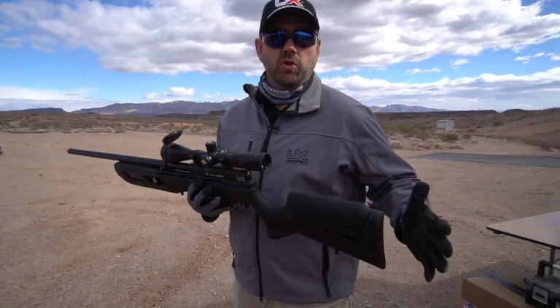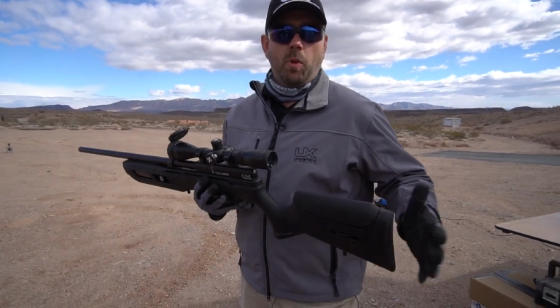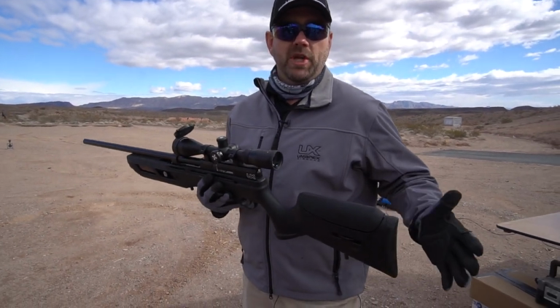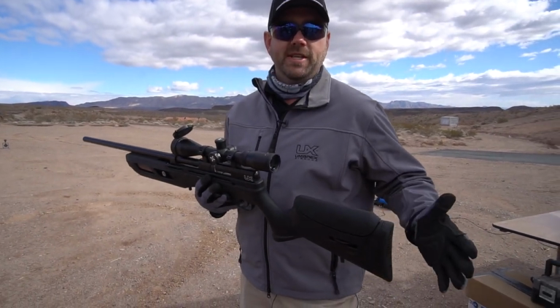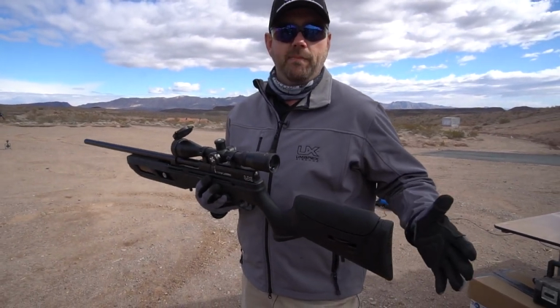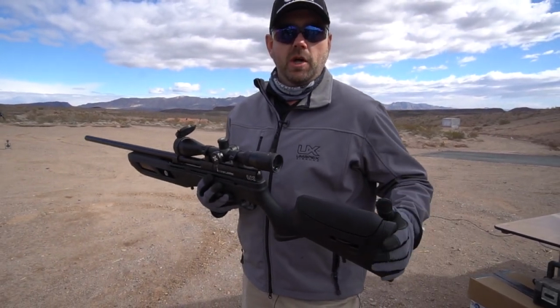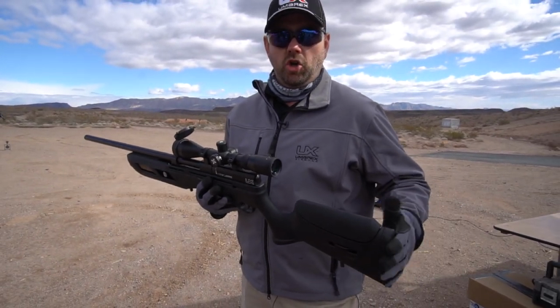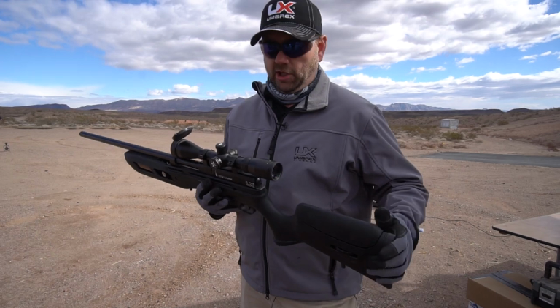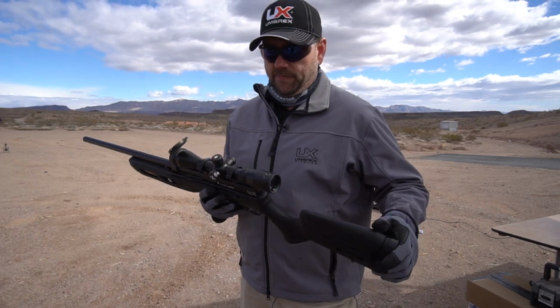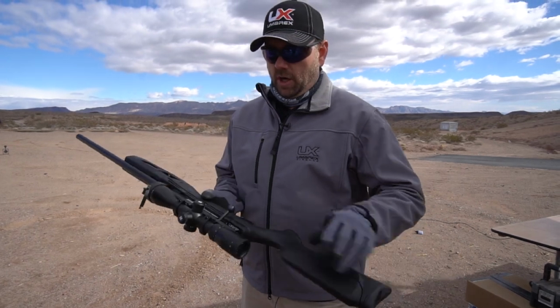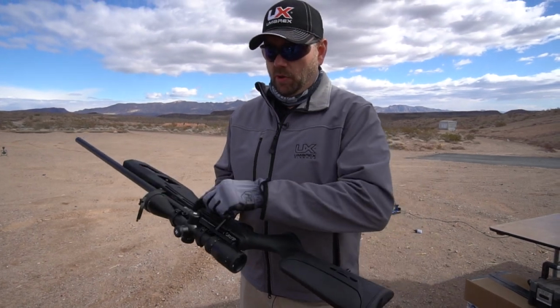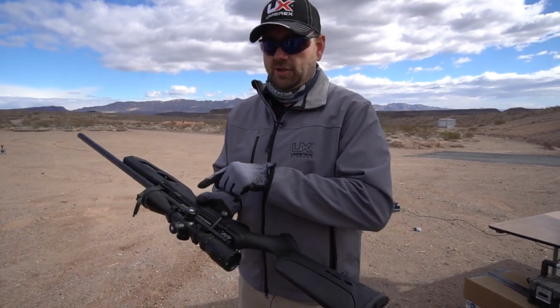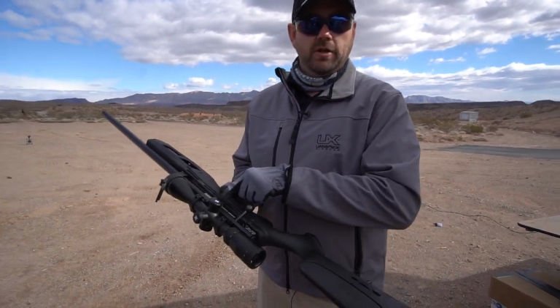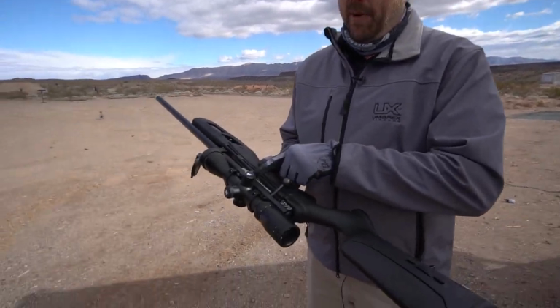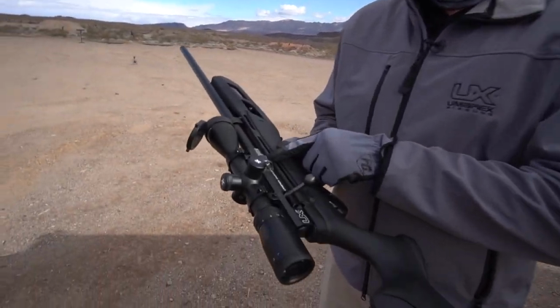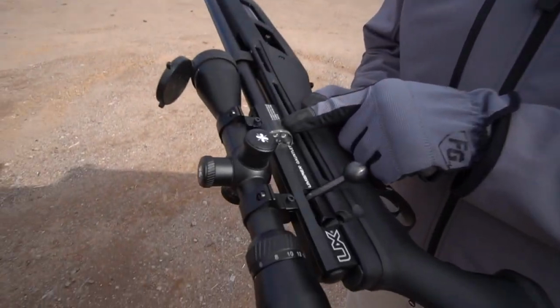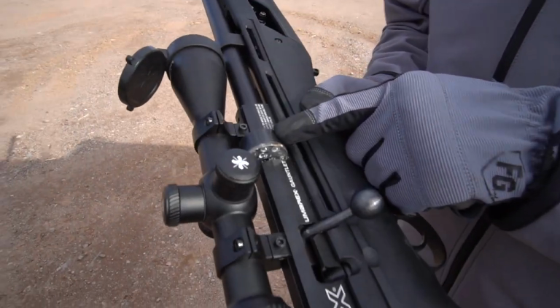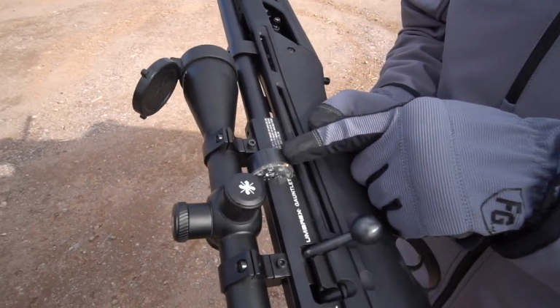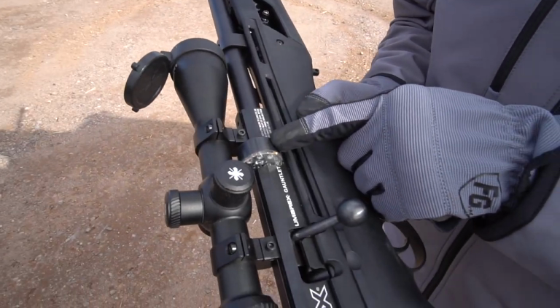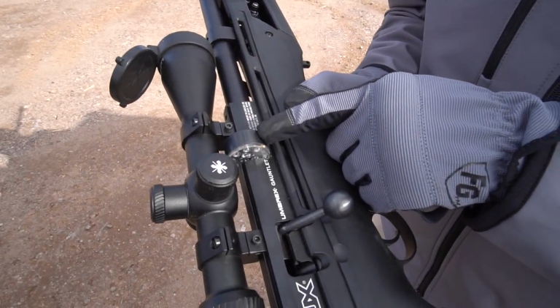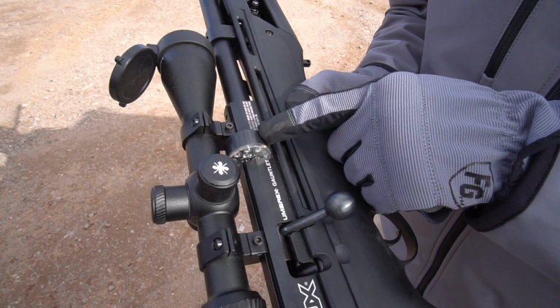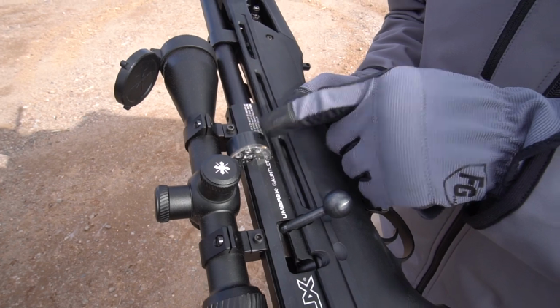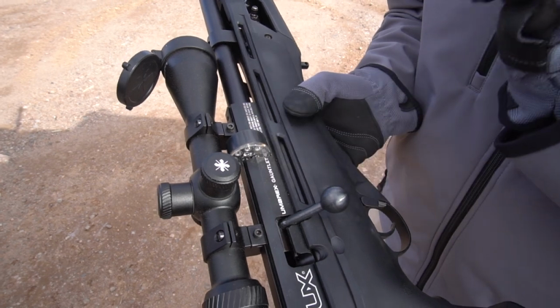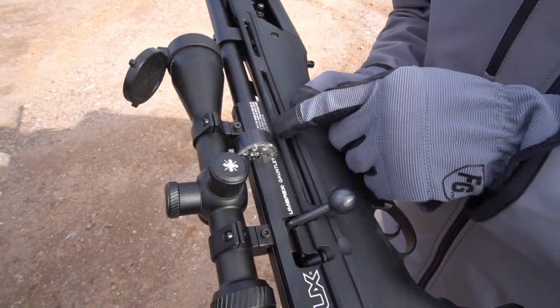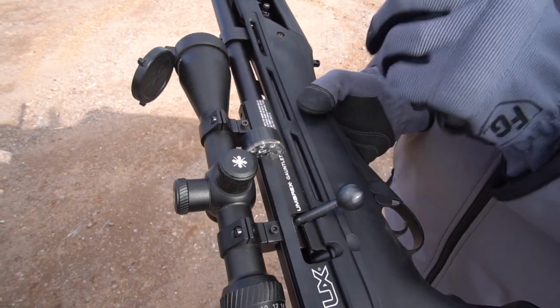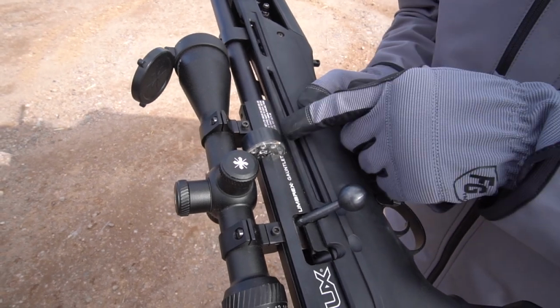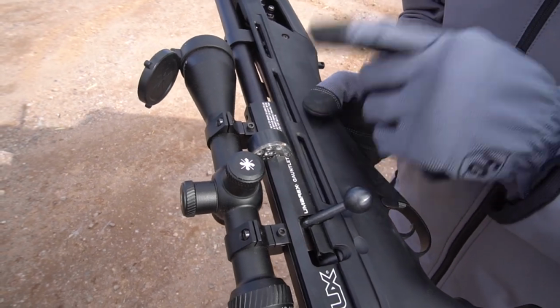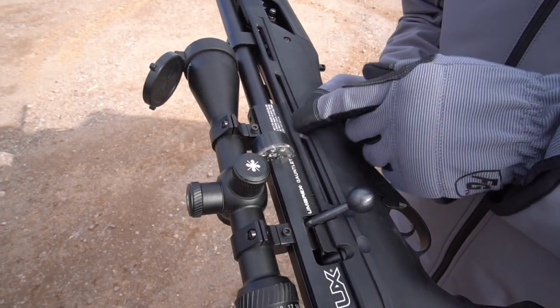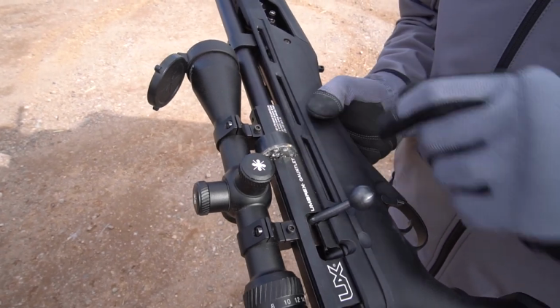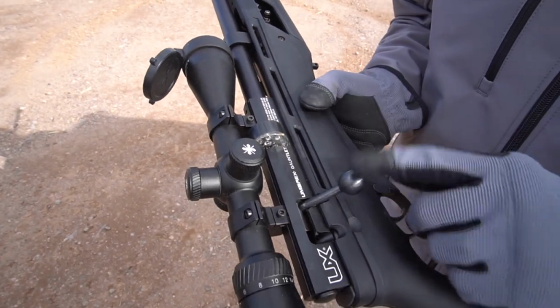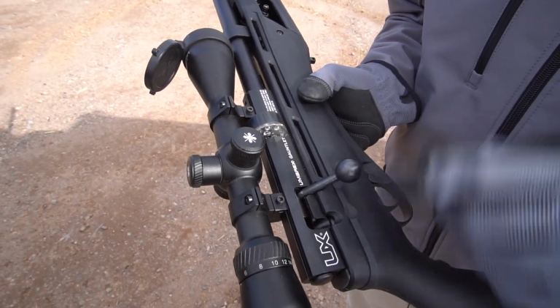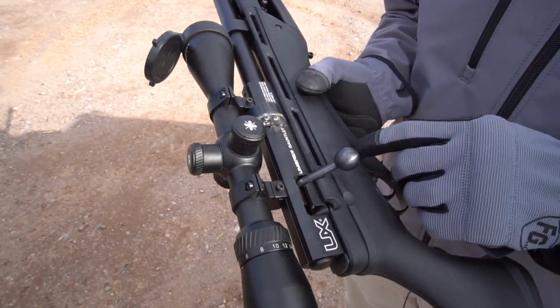So it's a great small to mid-sized game — a good little hunting gun. Simple action, it's got a magazine that holds eight rounds. It slides right out, you load your pellet, slide it right back in — bolt action.